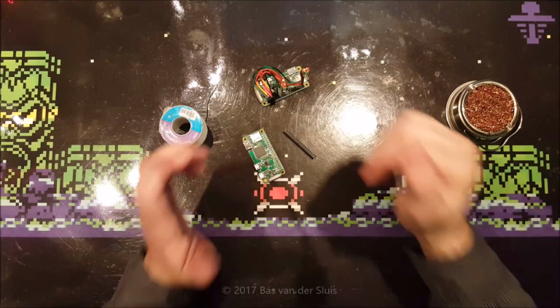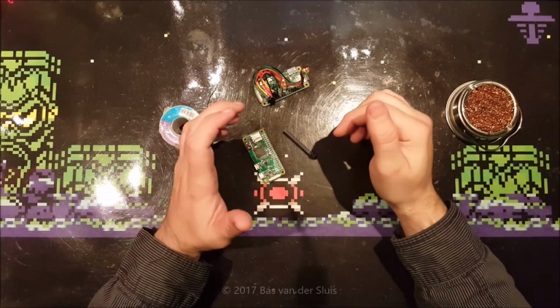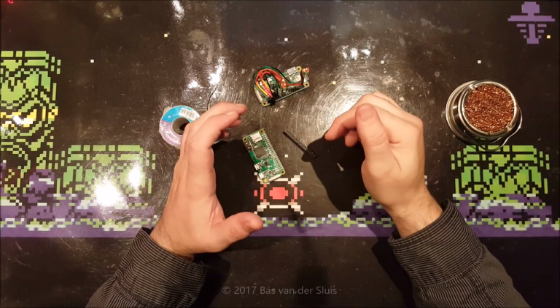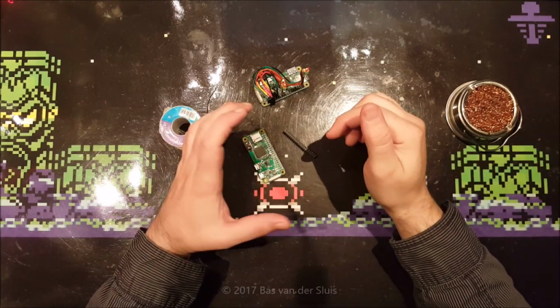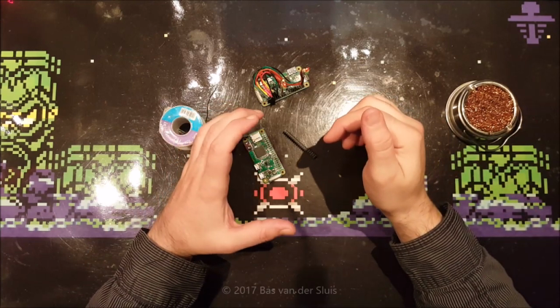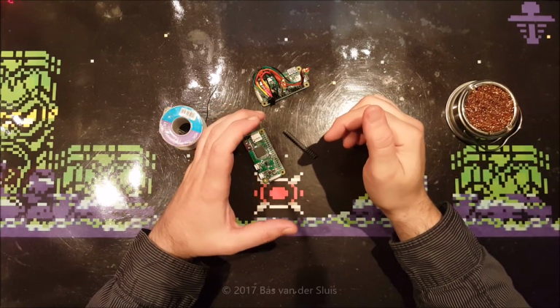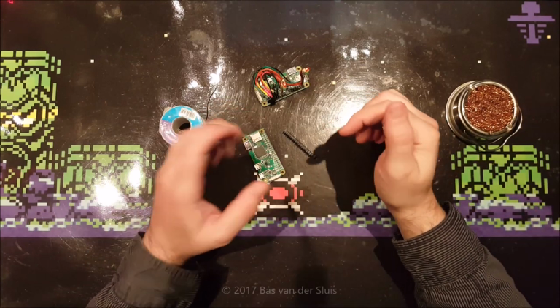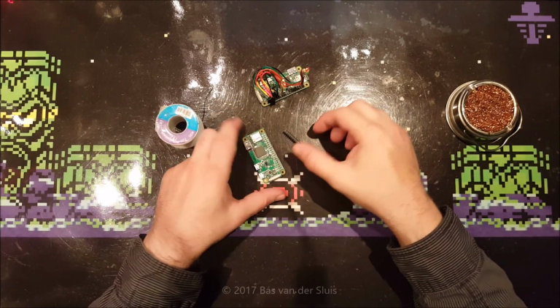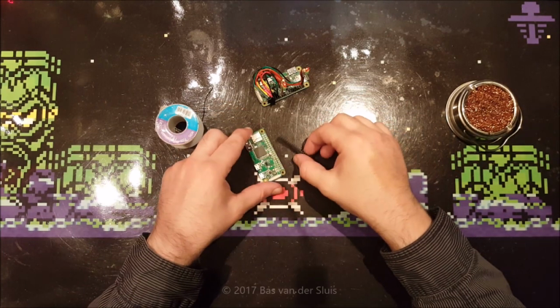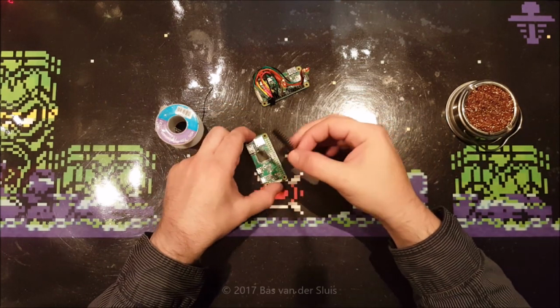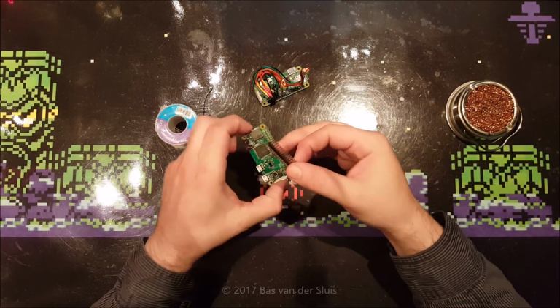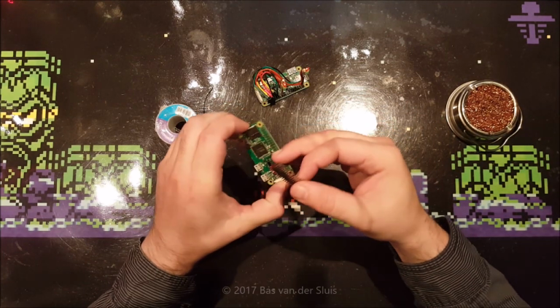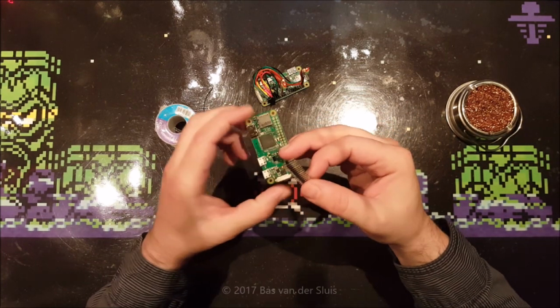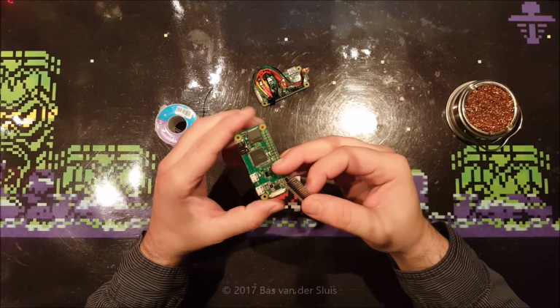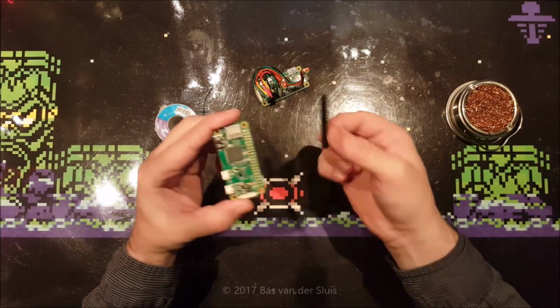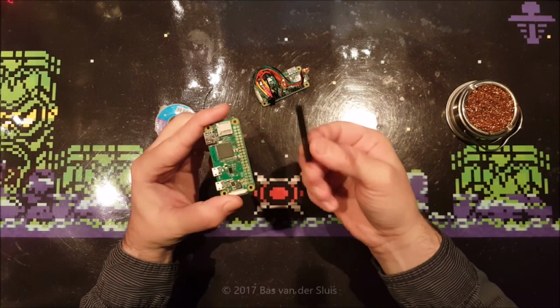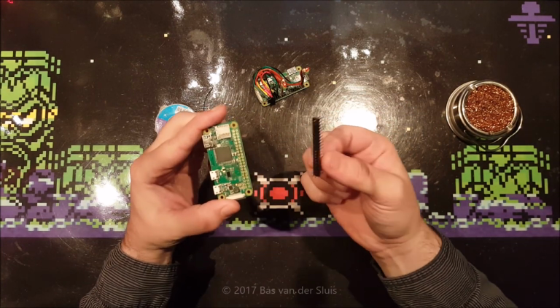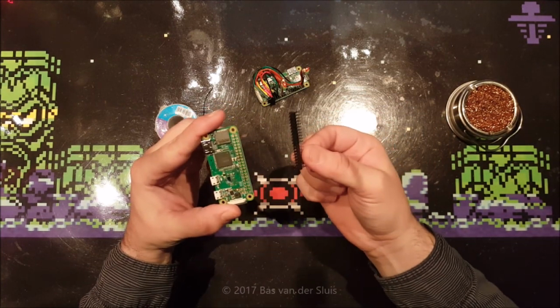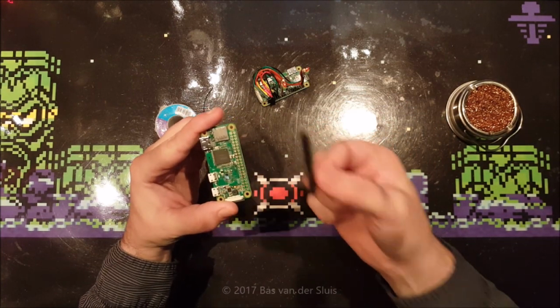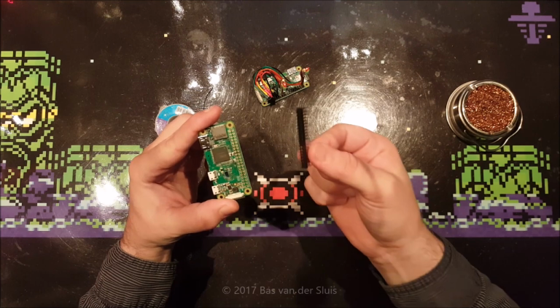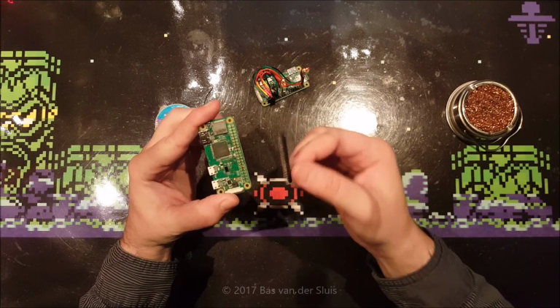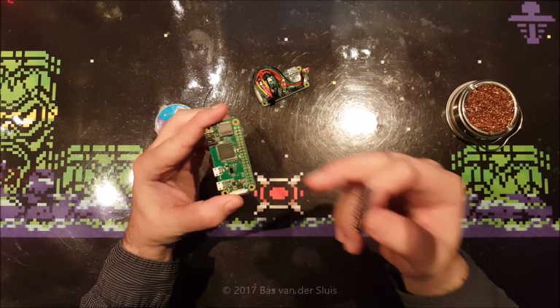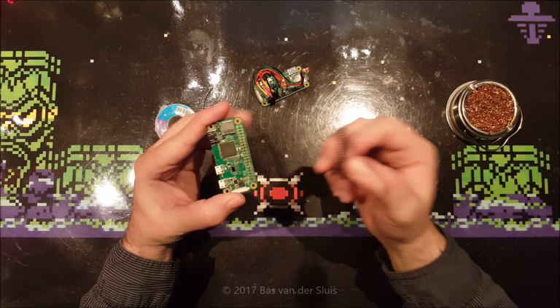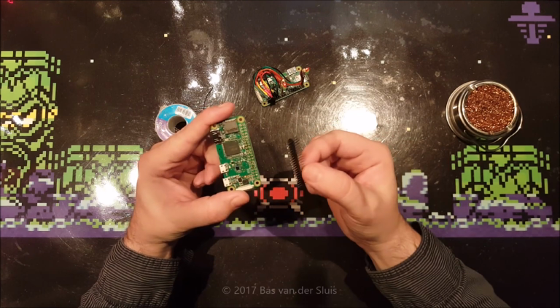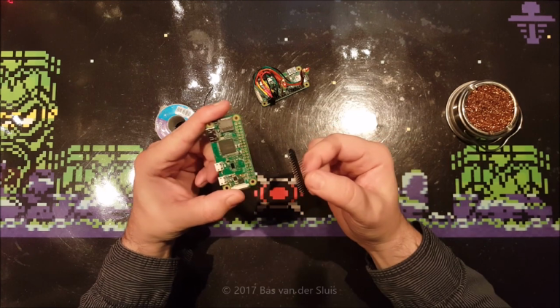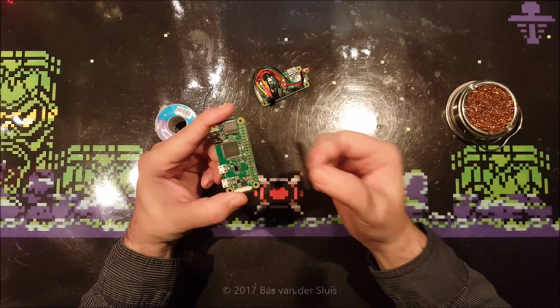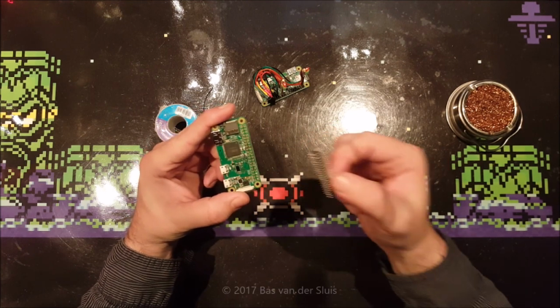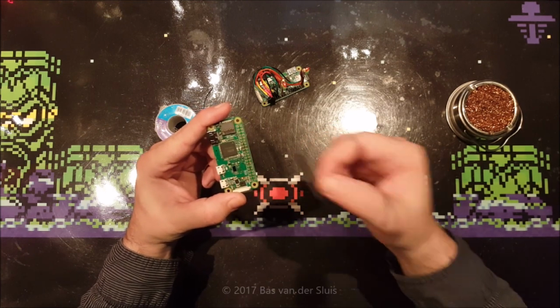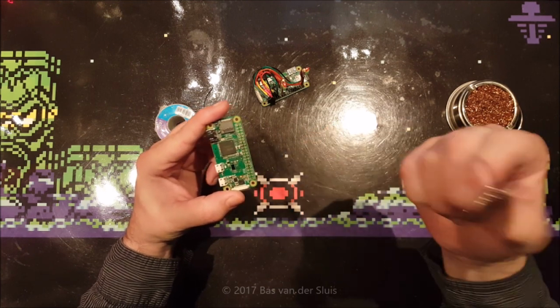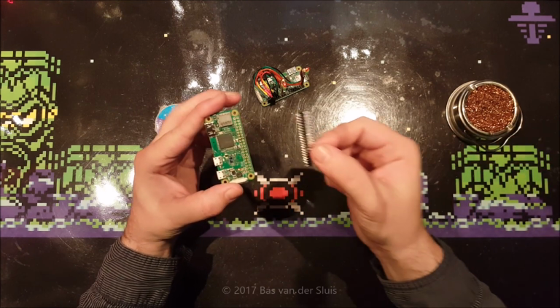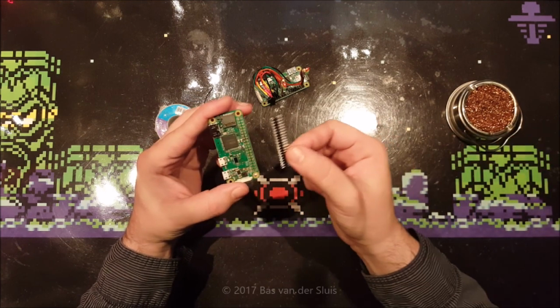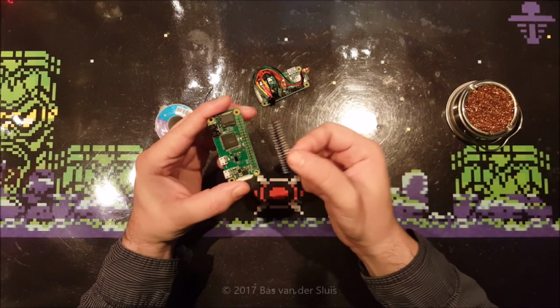Hi guys, thanks for watching. In this video I will be showing you how to connect these header pins, as we call them, to this Raspberry Pi Zero W in this case.